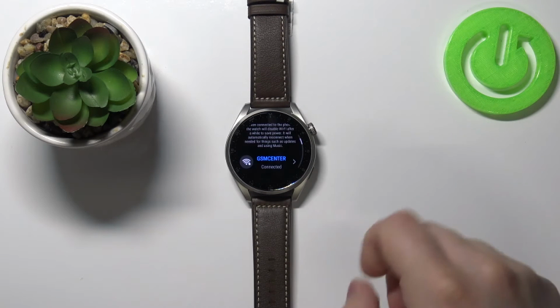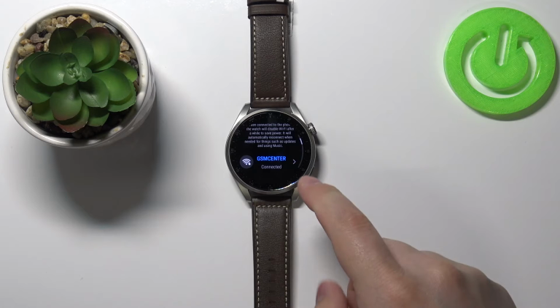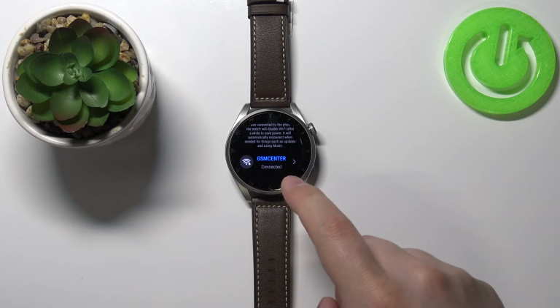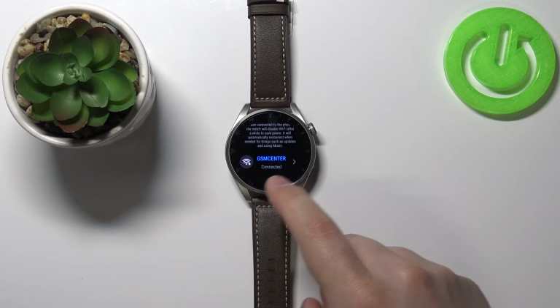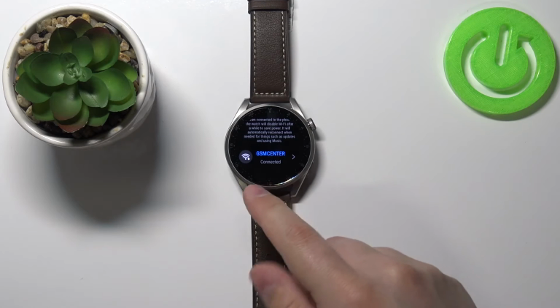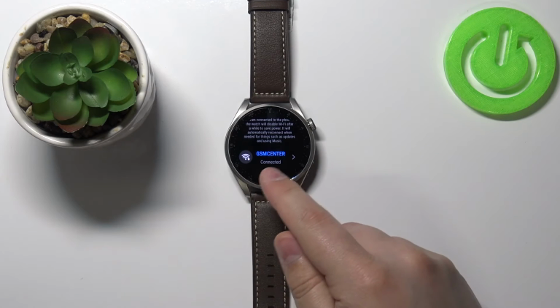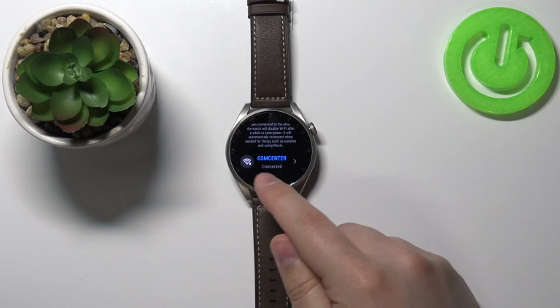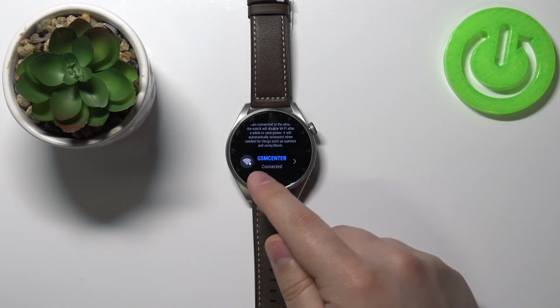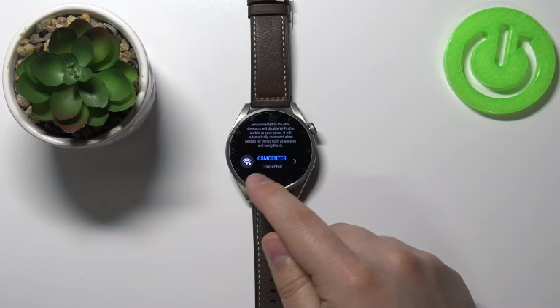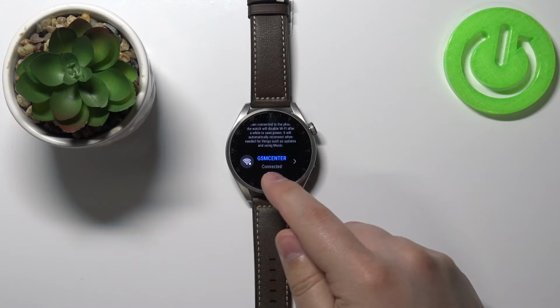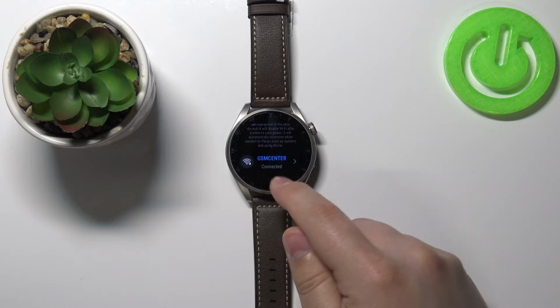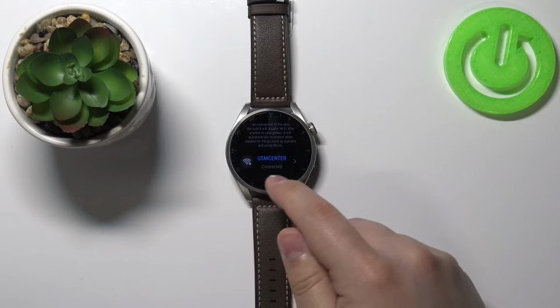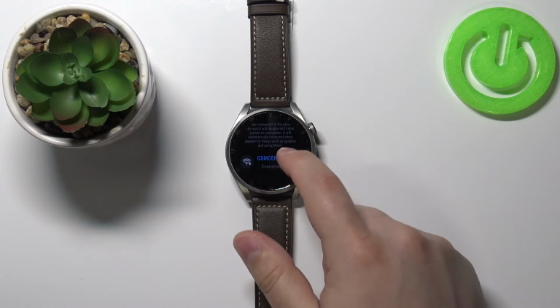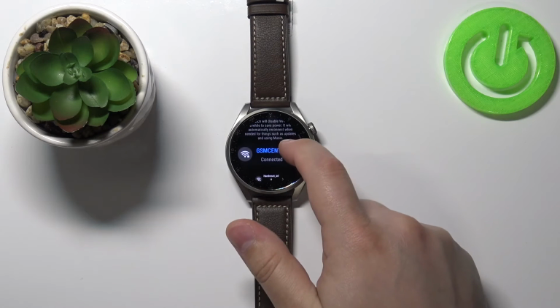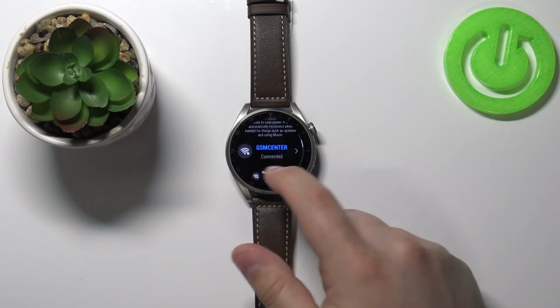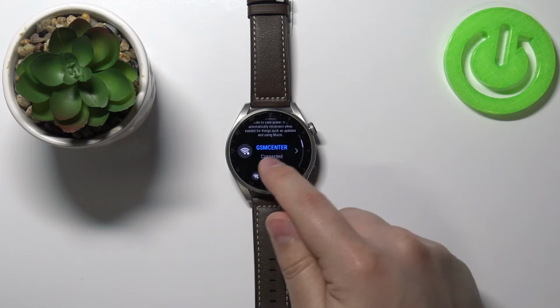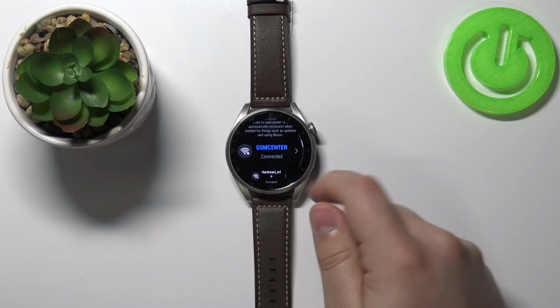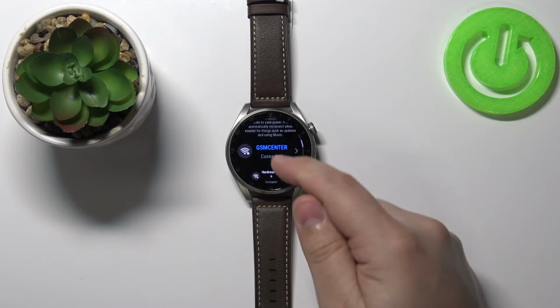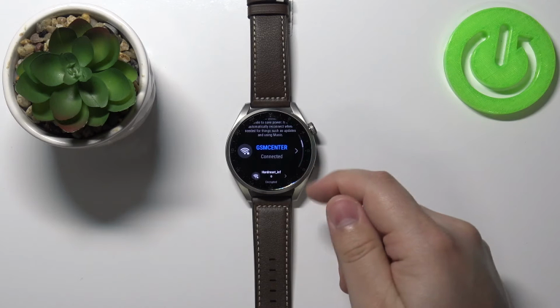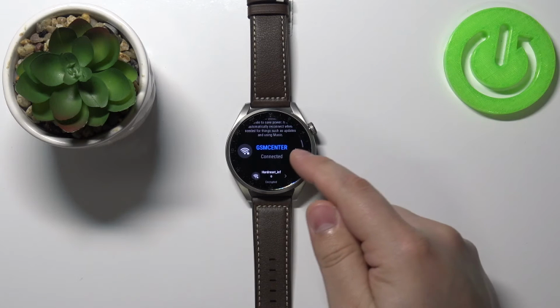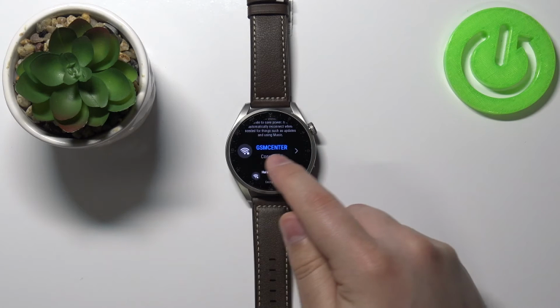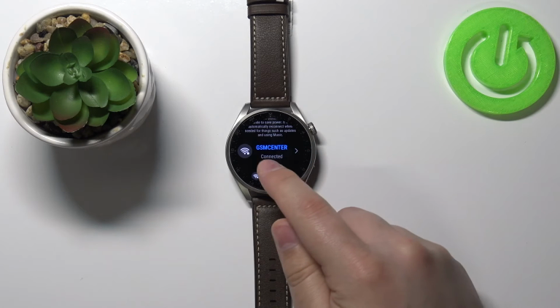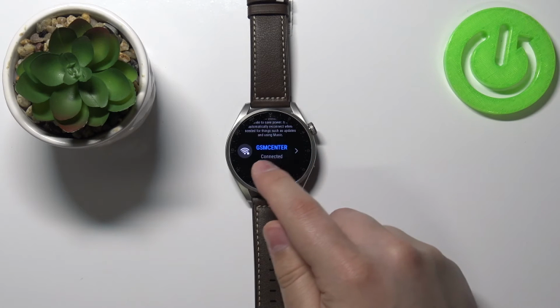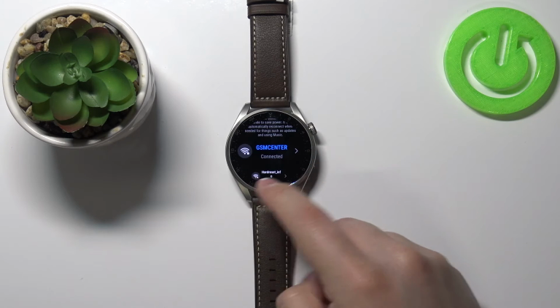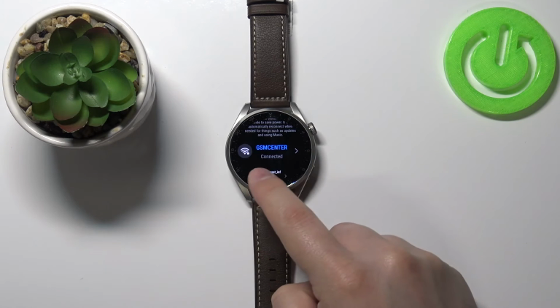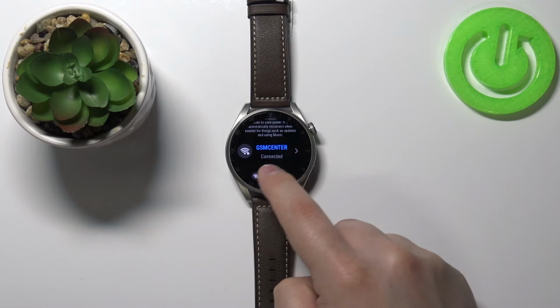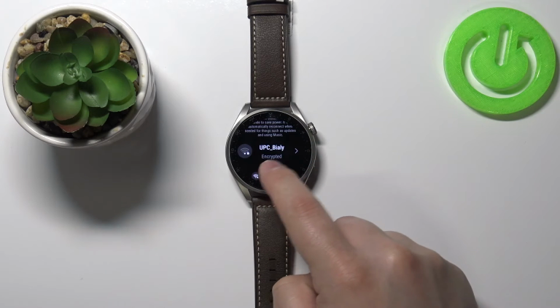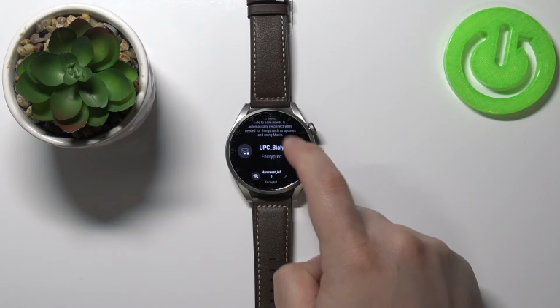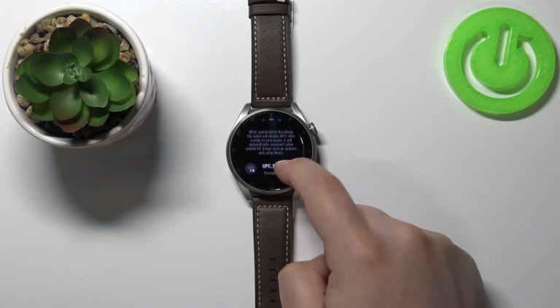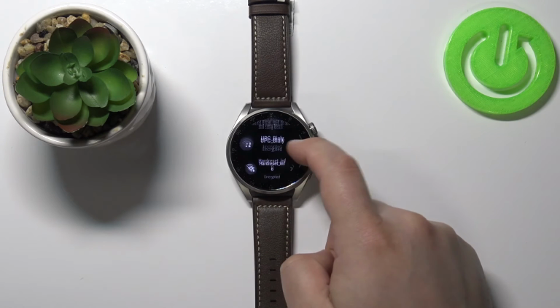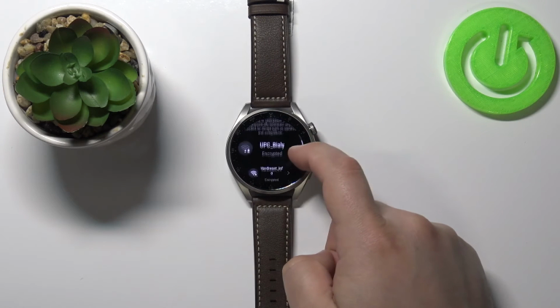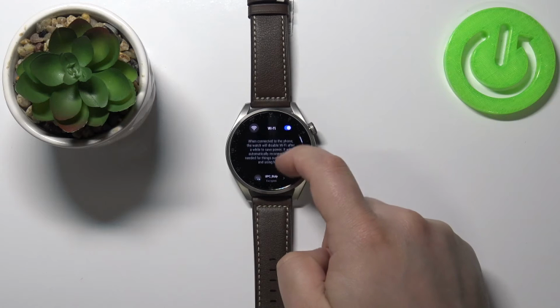Then tap Connect. Once you're connected, it's going to say 'Connected' right here below the name of the network, and the name of the network will be highlighted in blue color instead of being white.